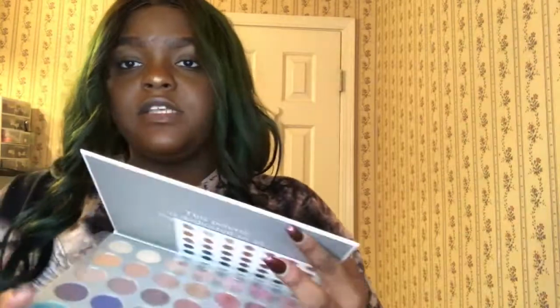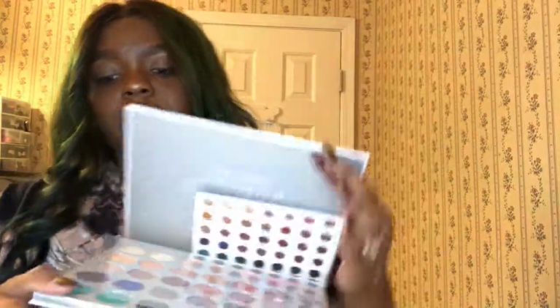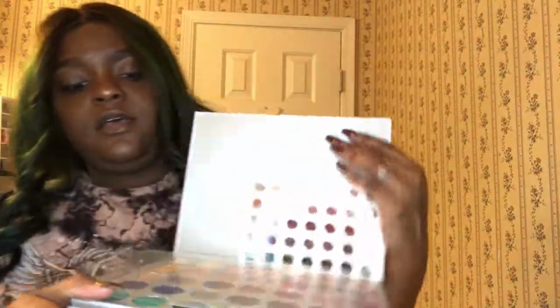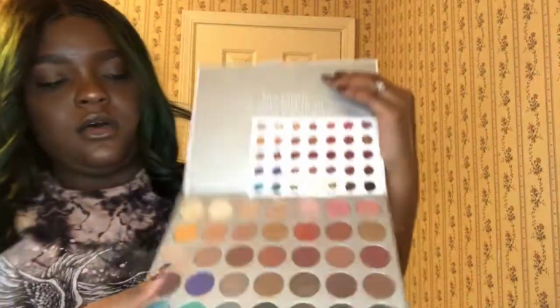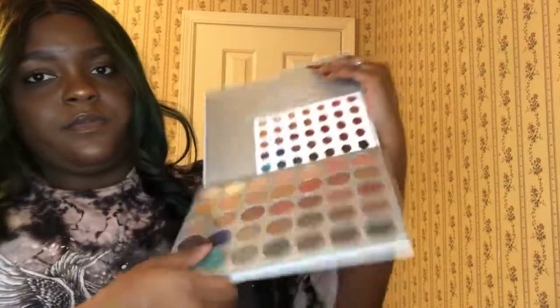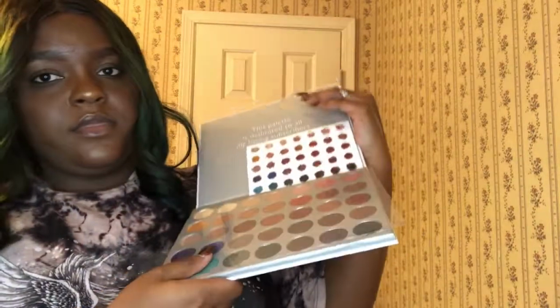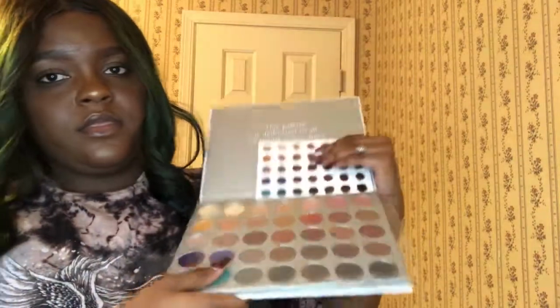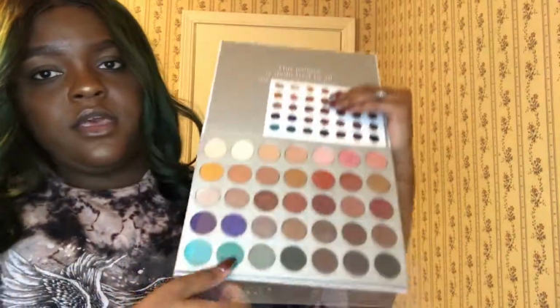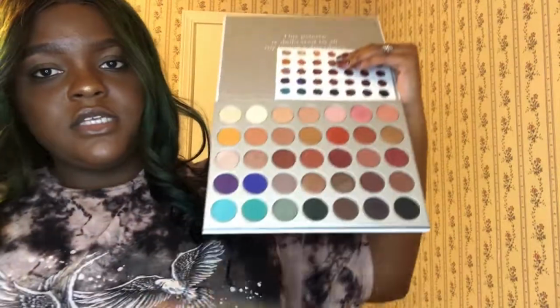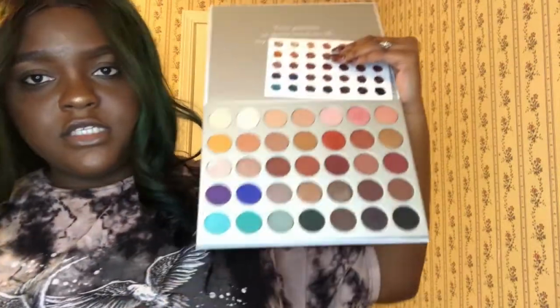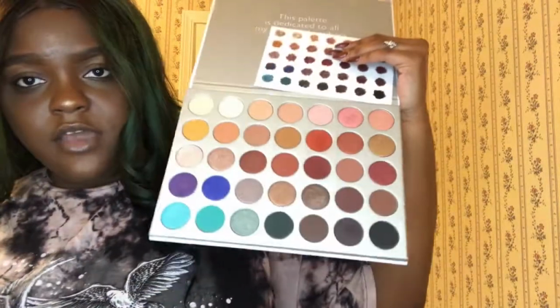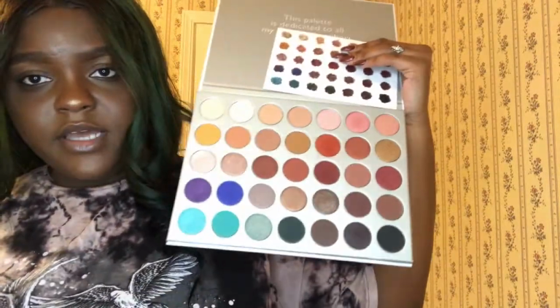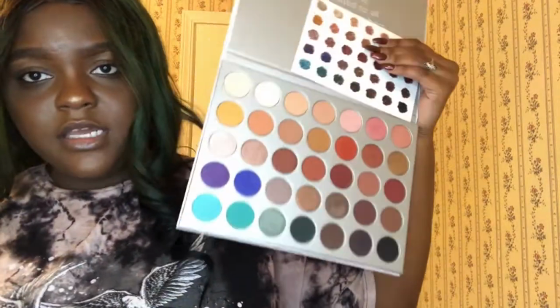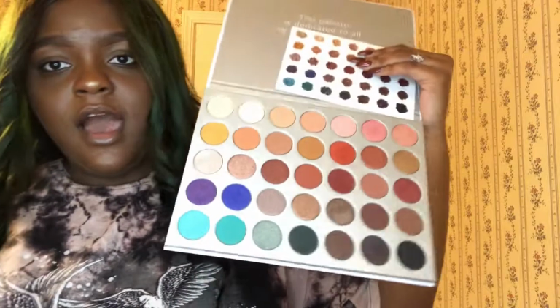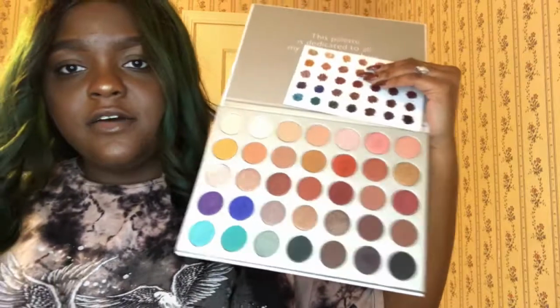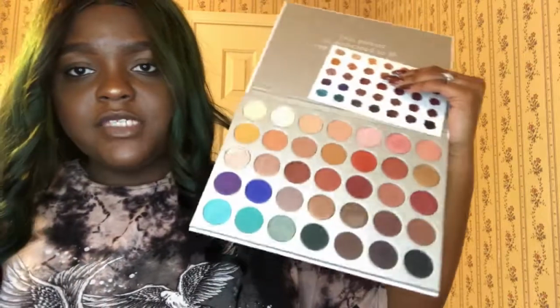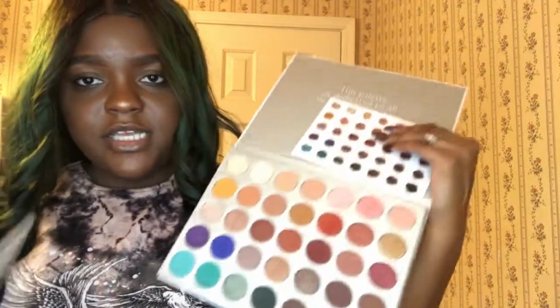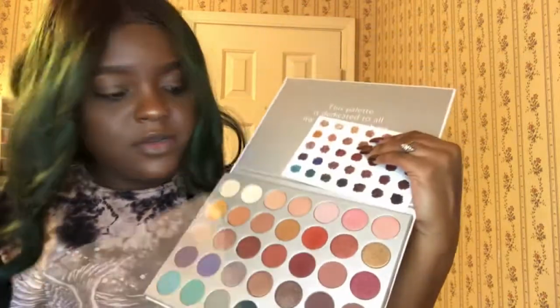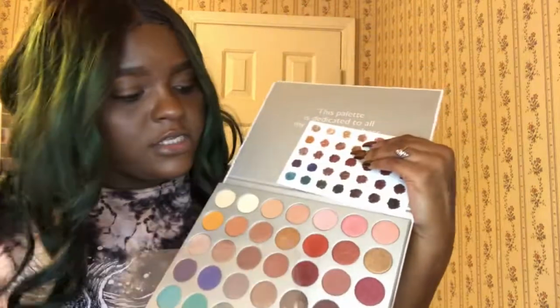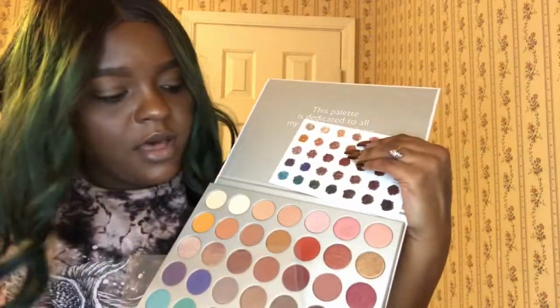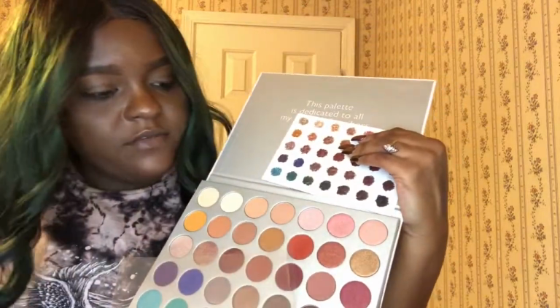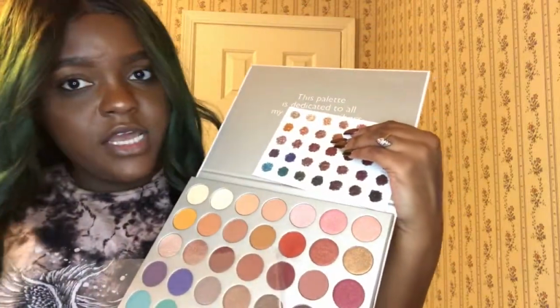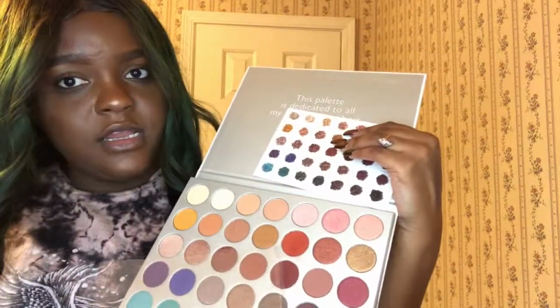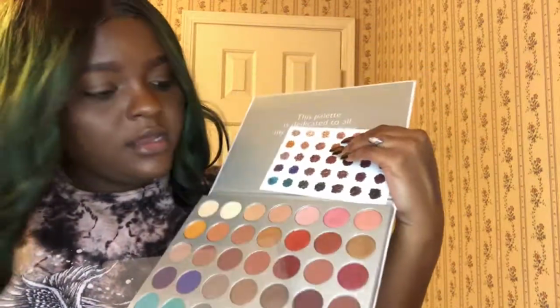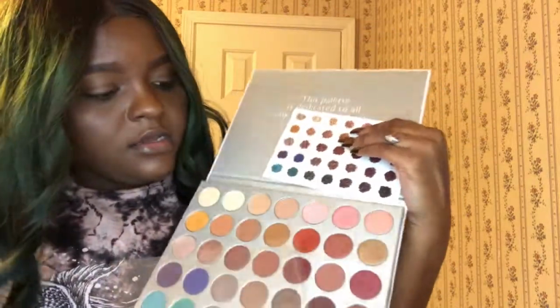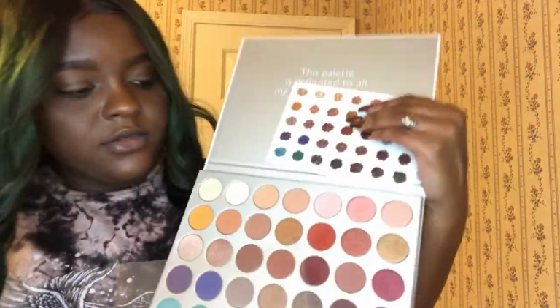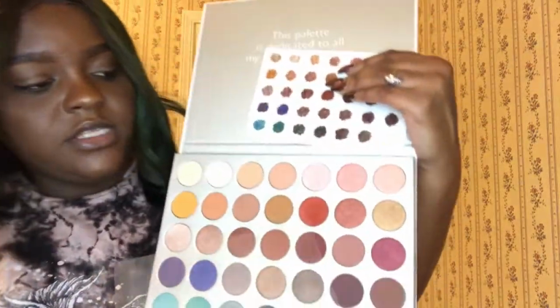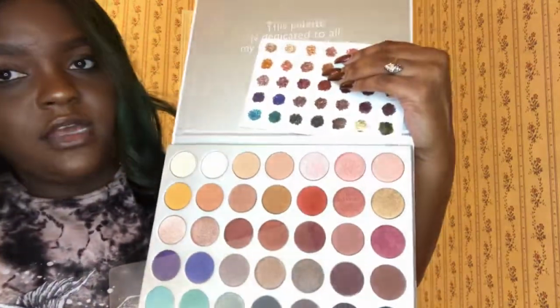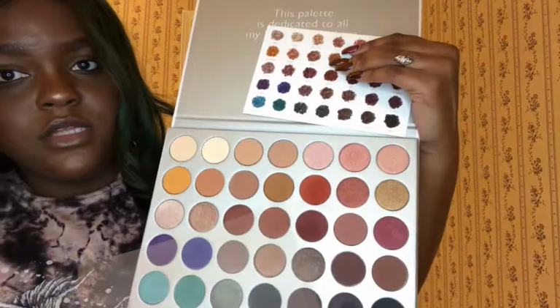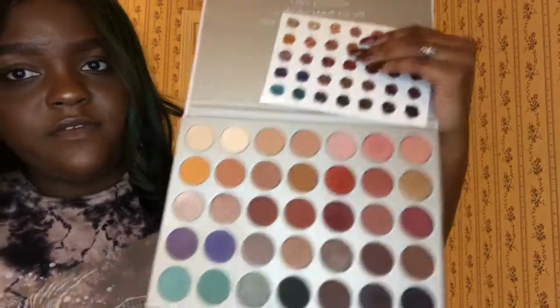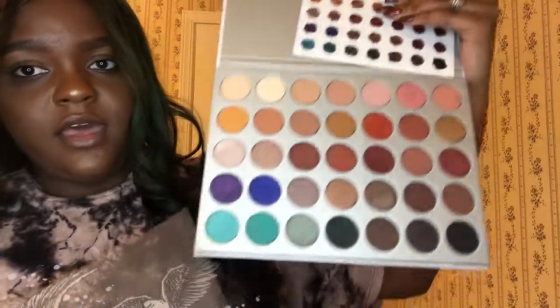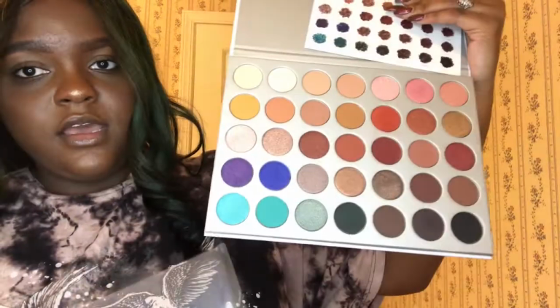Morphe x Jacqueline Hill — I'm in love with this palette. This is the shade range in it. I love the shades she put in here, and this is my favorite shade — you can see I've used a lot of it. There are also more colorful shades at the bottom.